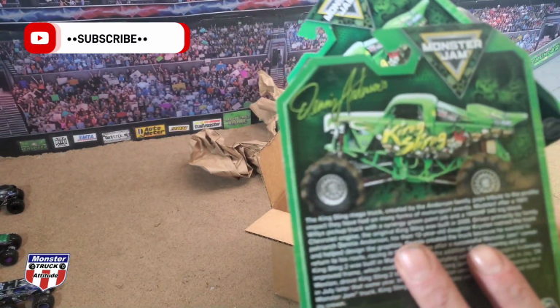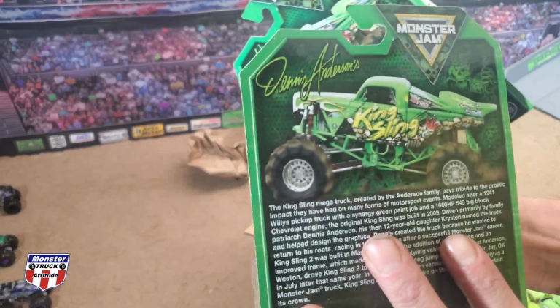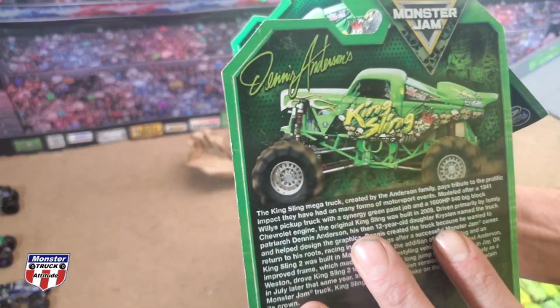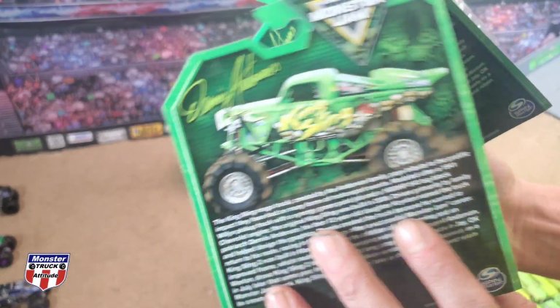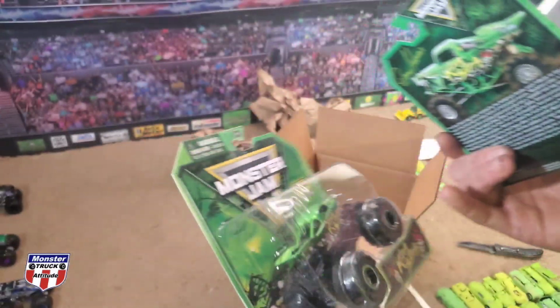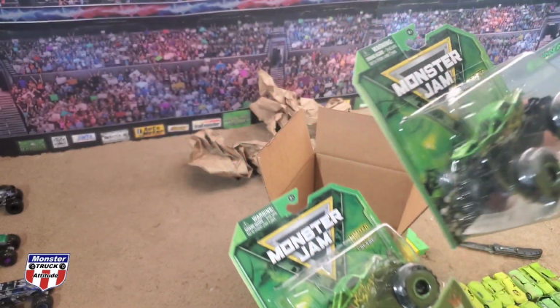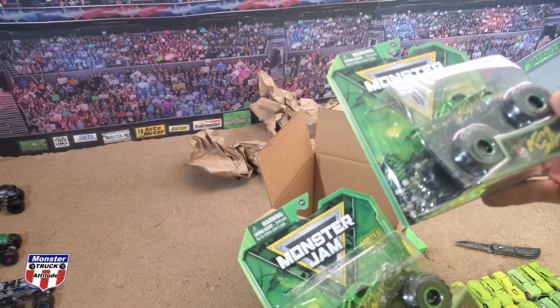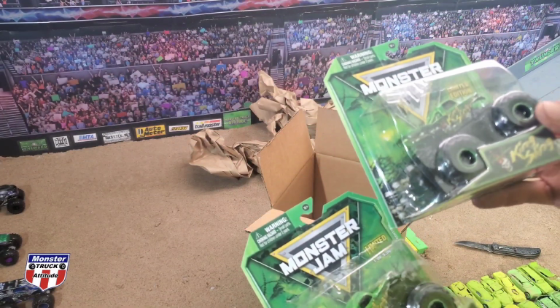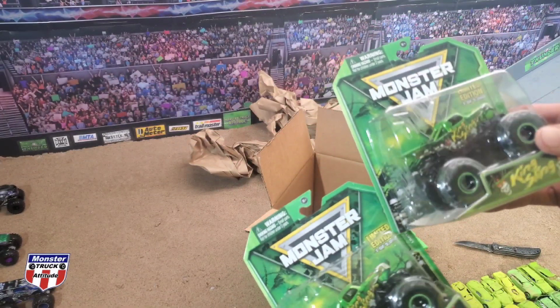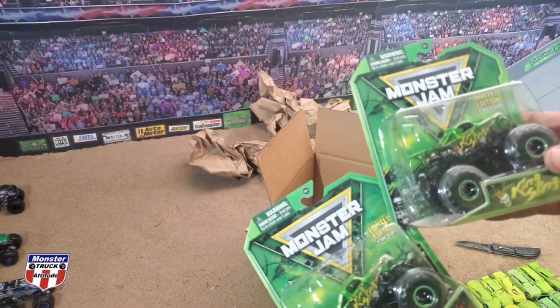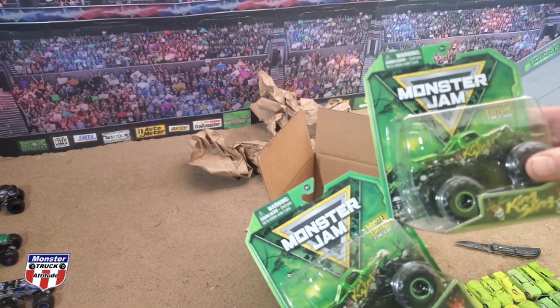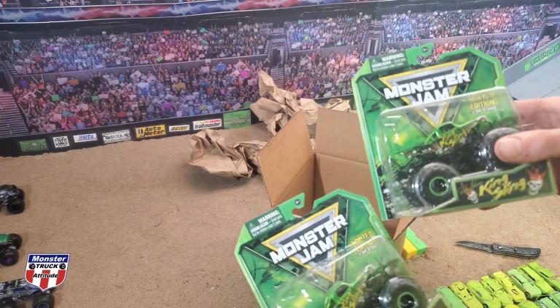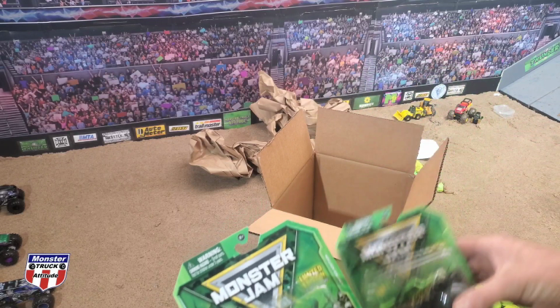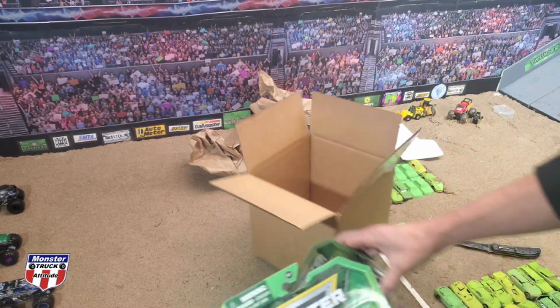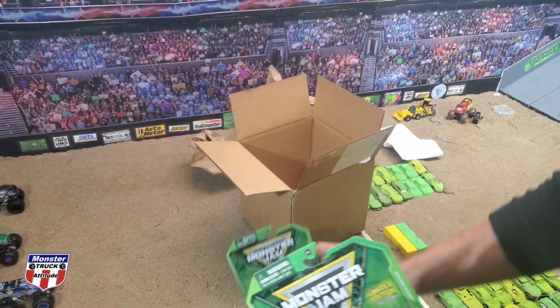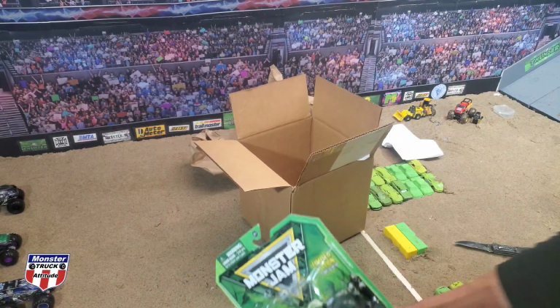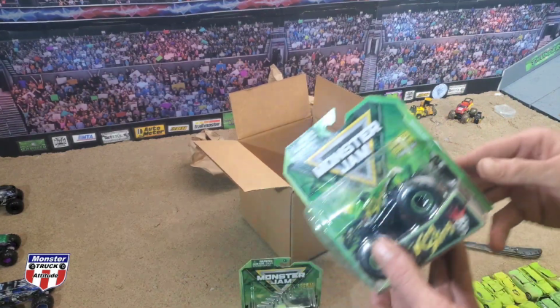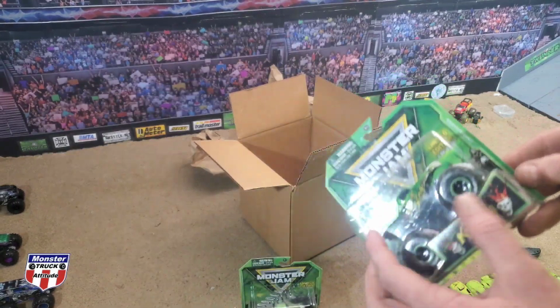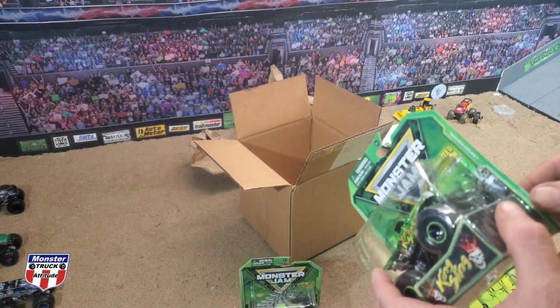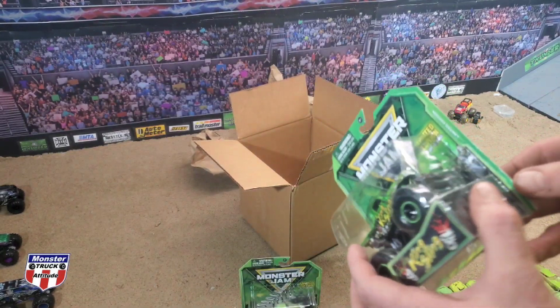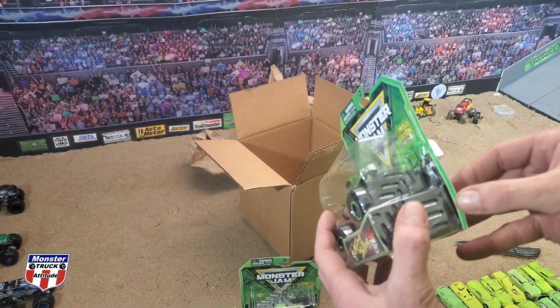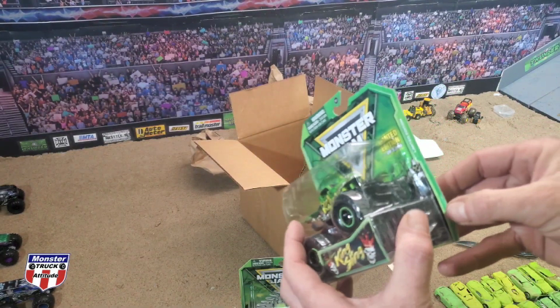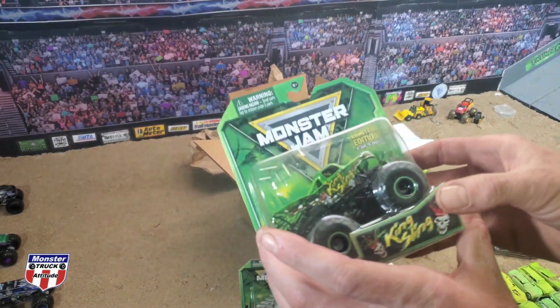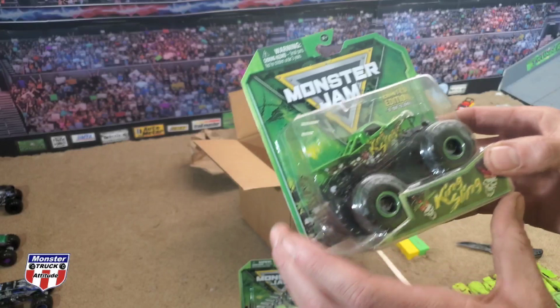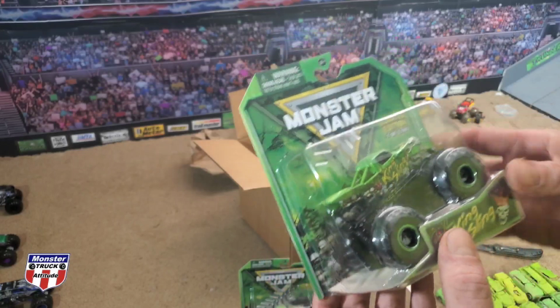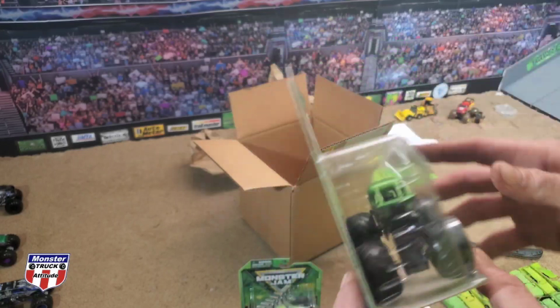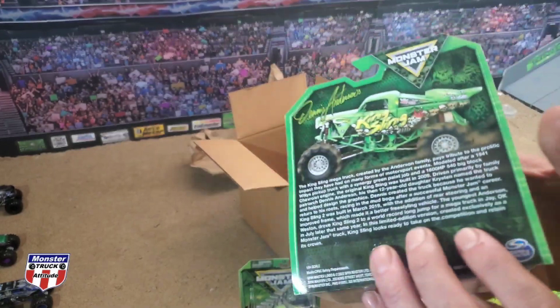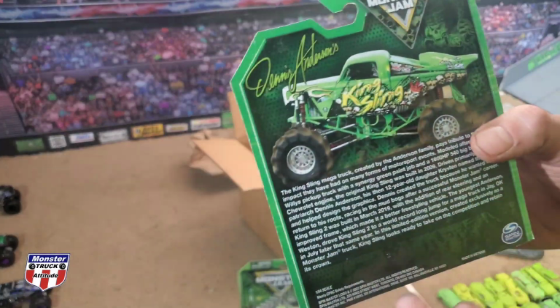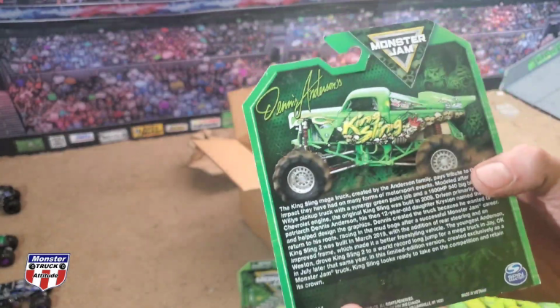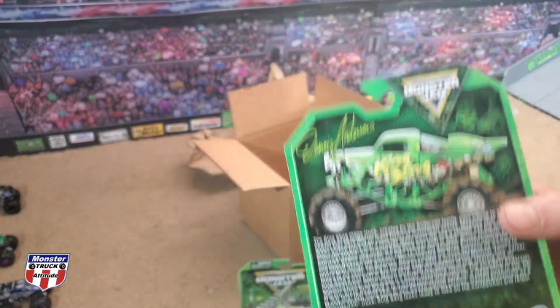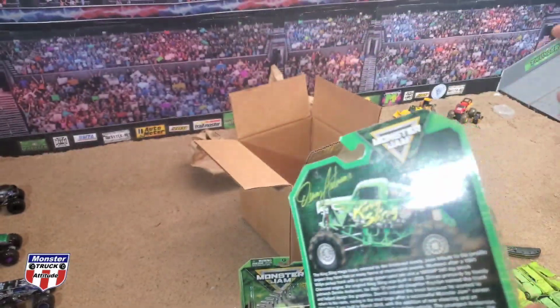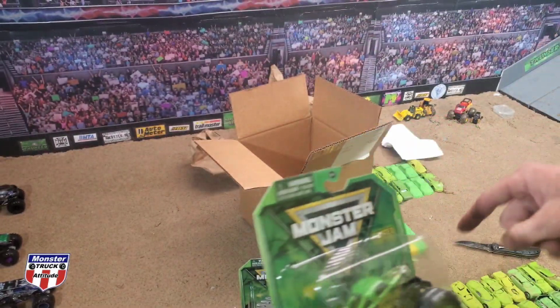Dennis Anderson's King Sling, and that's what we like about it right there — Dennis still owns this one. Unfortunately the Grave Digger, not so much the case. This one might have a little bit of a split right here, but we're not gonna worry about that because the worst one of them all we're actually gonna open and race on the track later tonight.